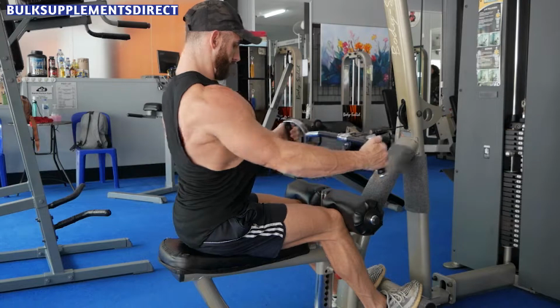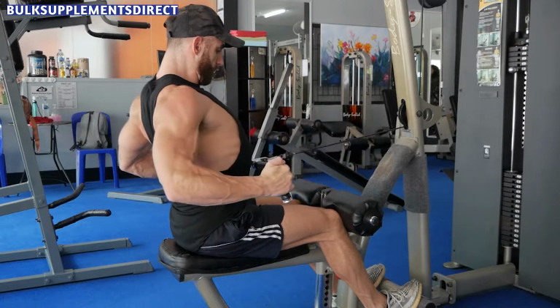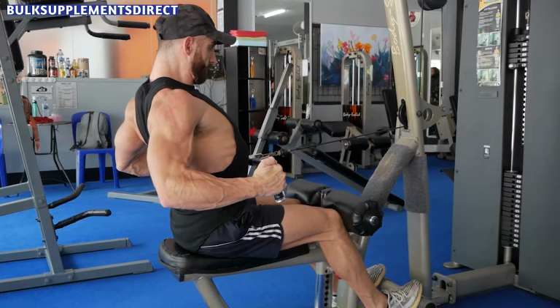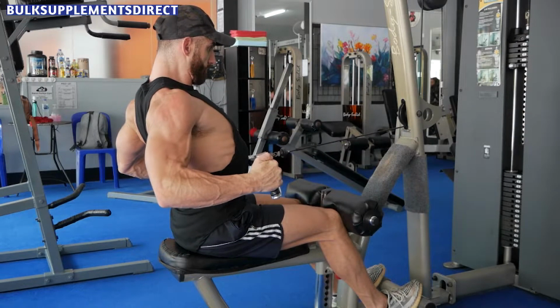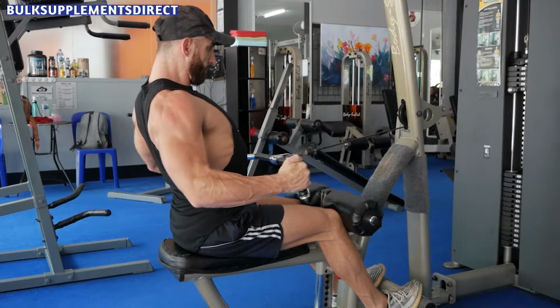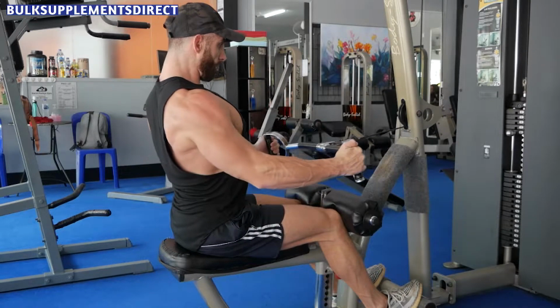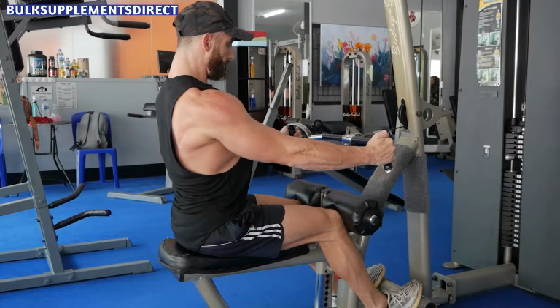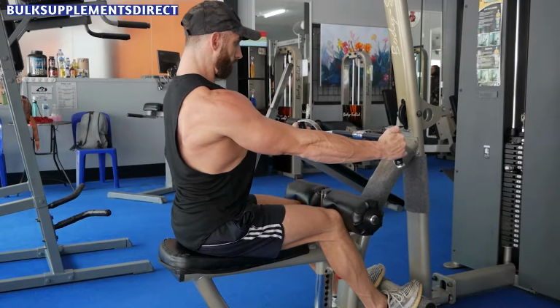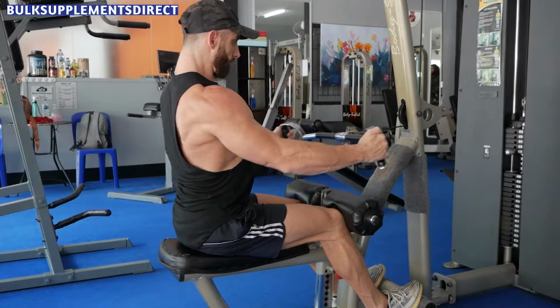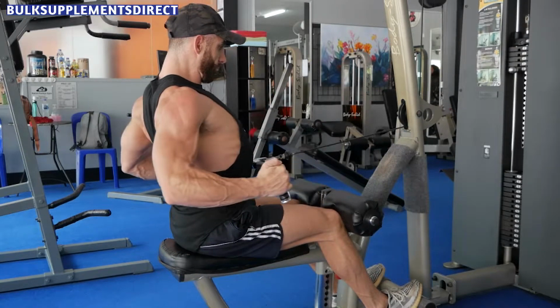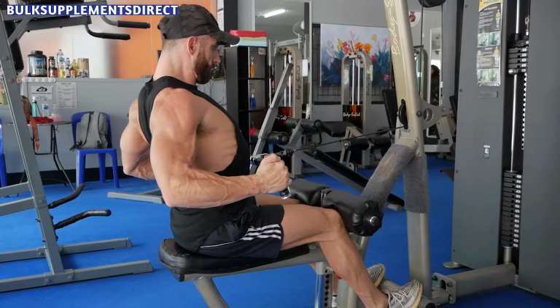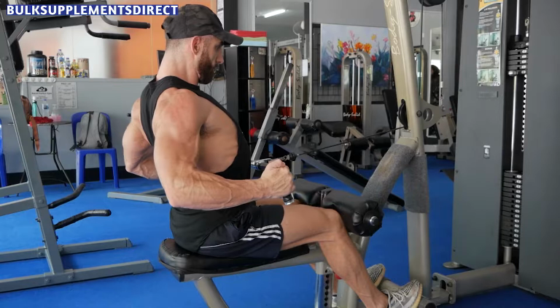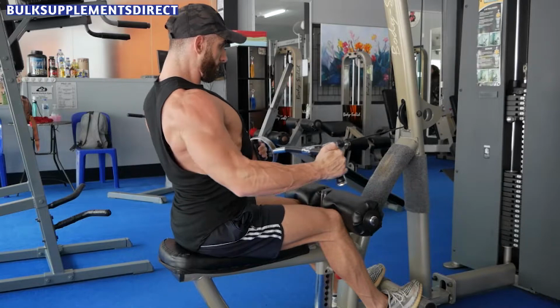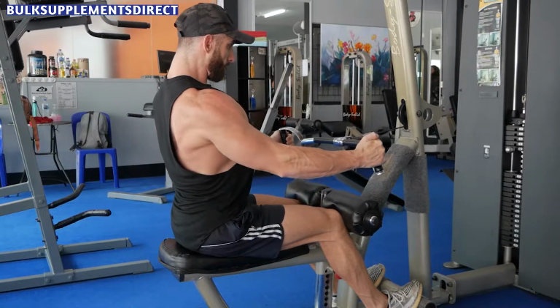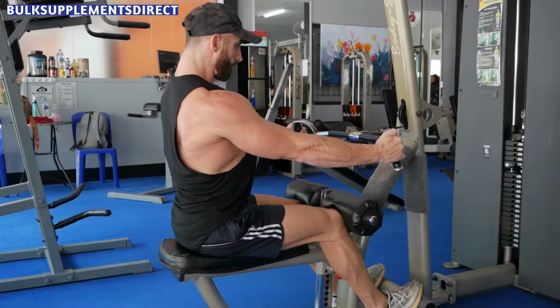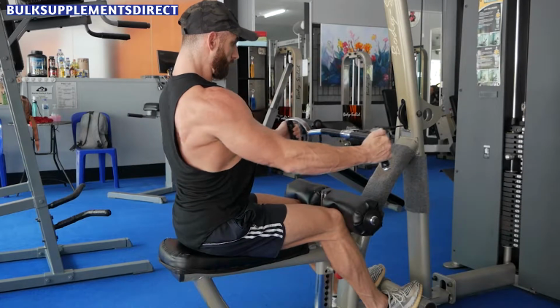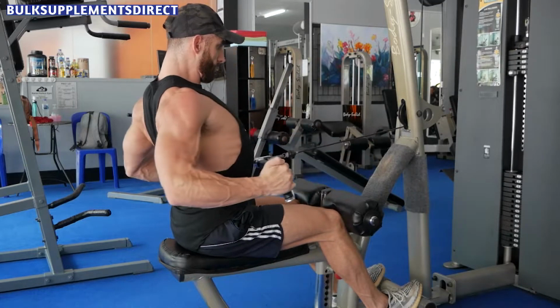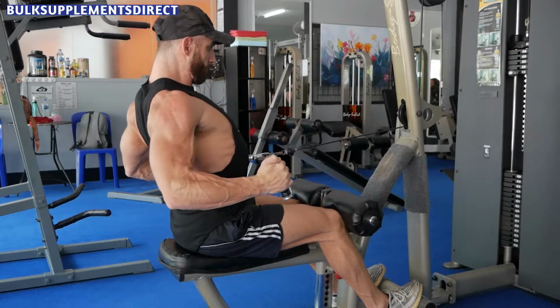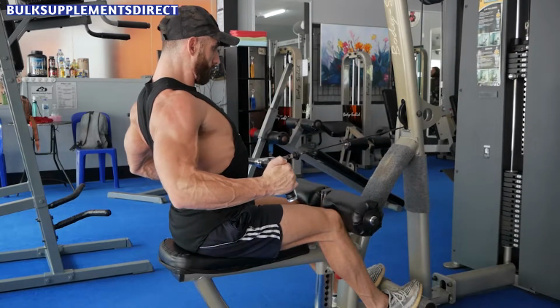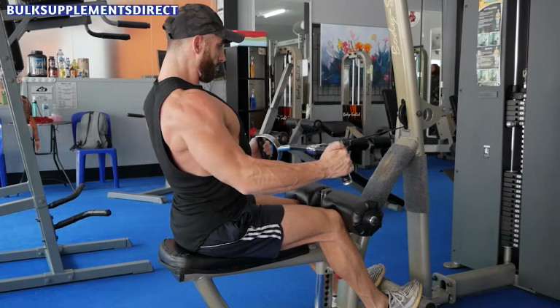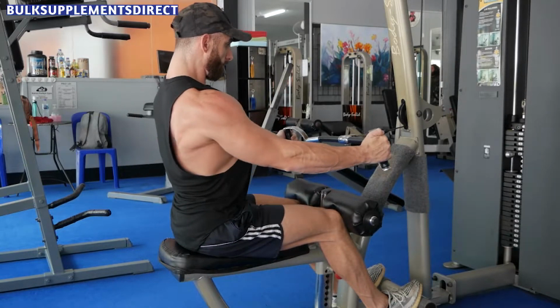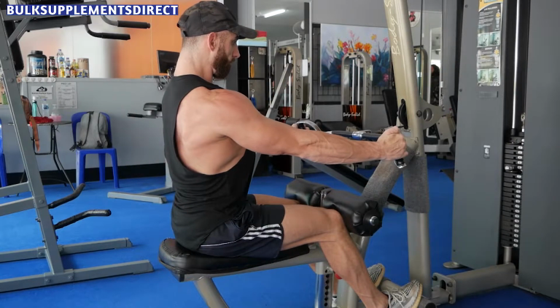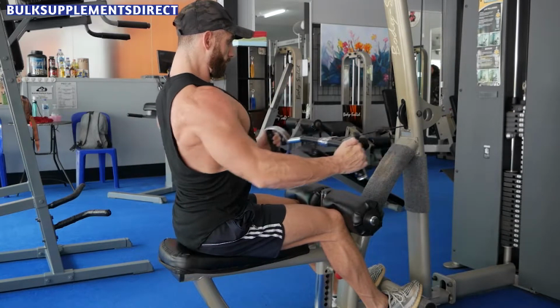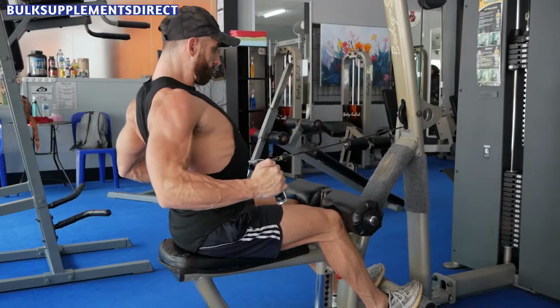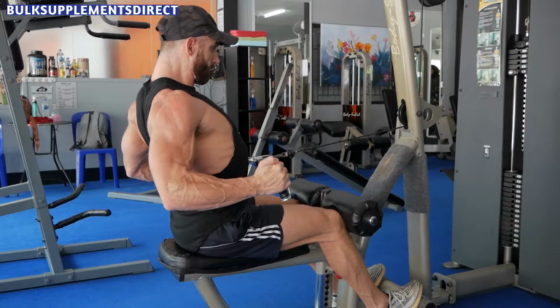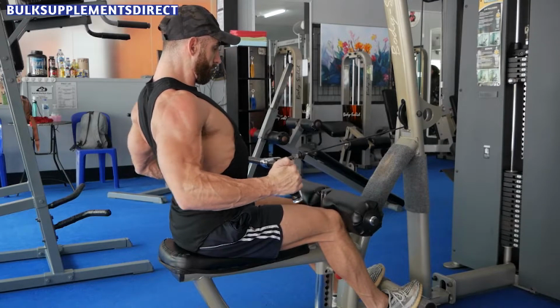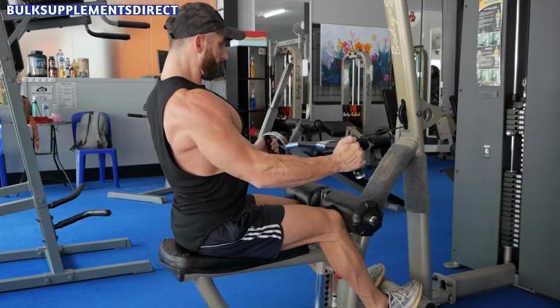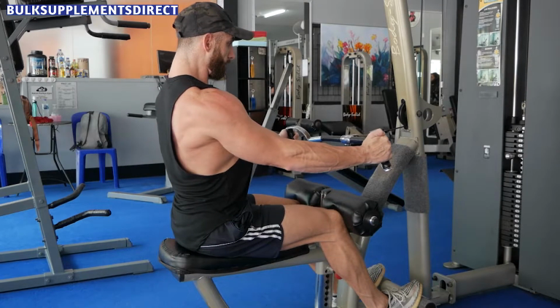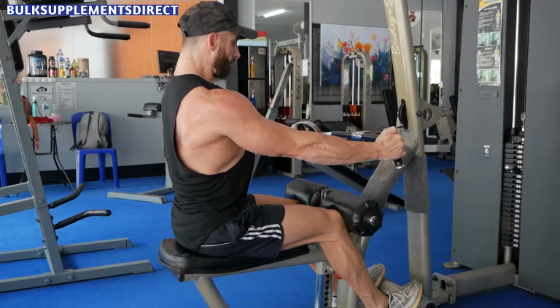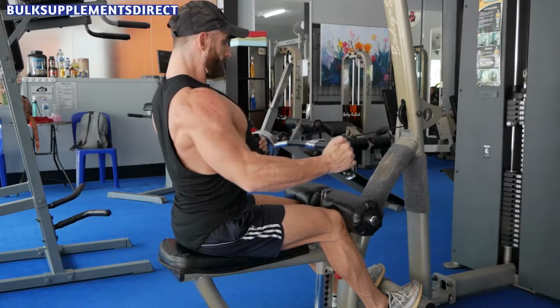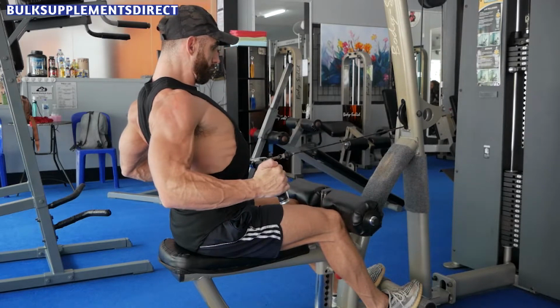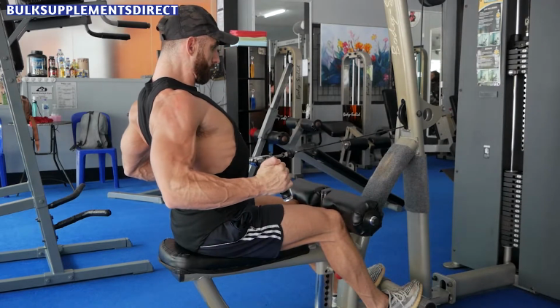Seated rows are another great exercise for targeting the lats. To do this exercise, start by sitting on a row machine and grabbing the handles. Then row the handles back towards your chest and squeeze your back muscles at the top of the movement. Lower the handles back to the starting position and repeat.